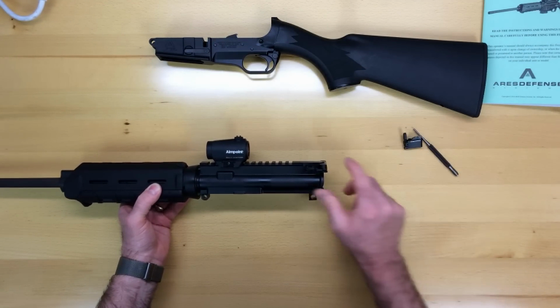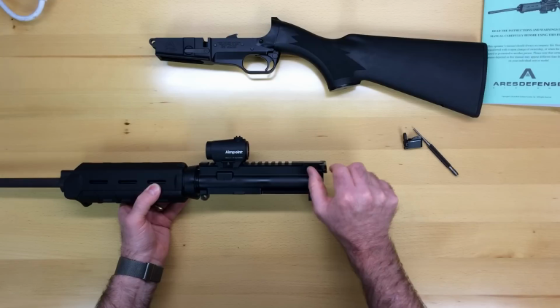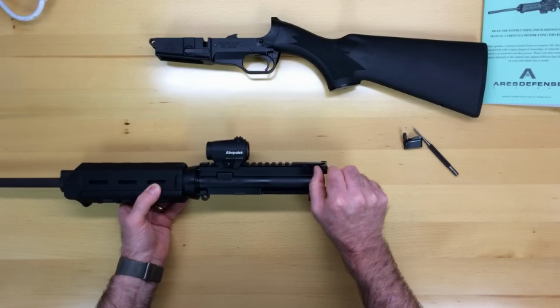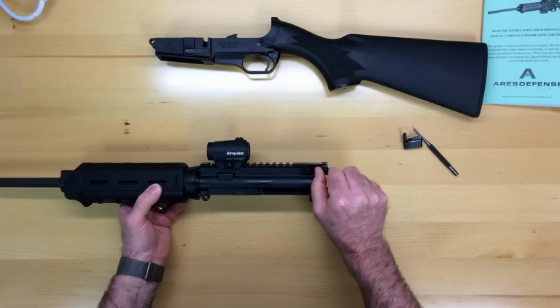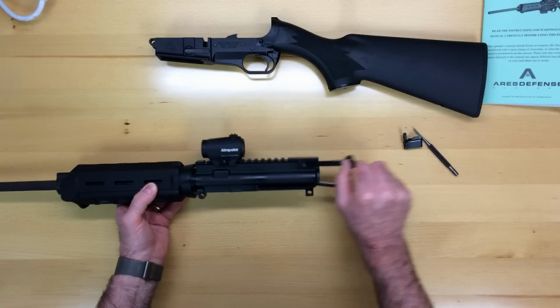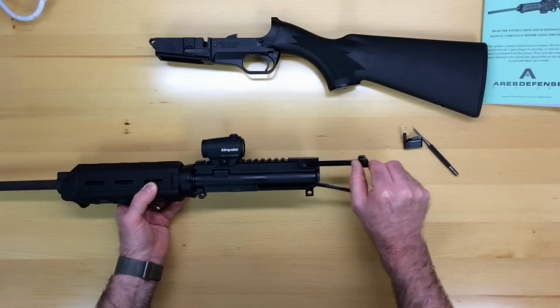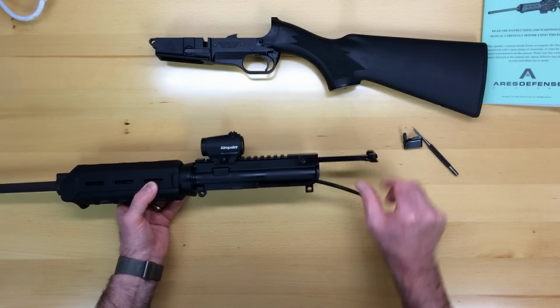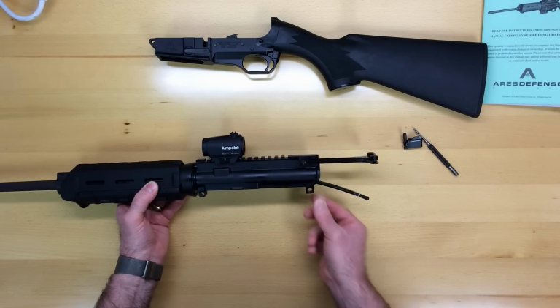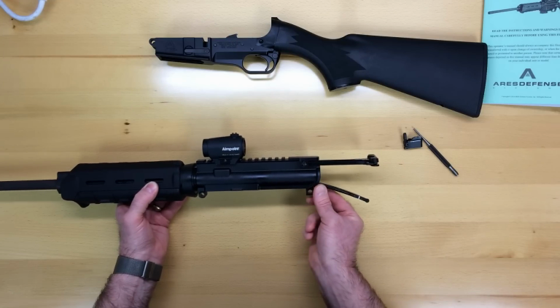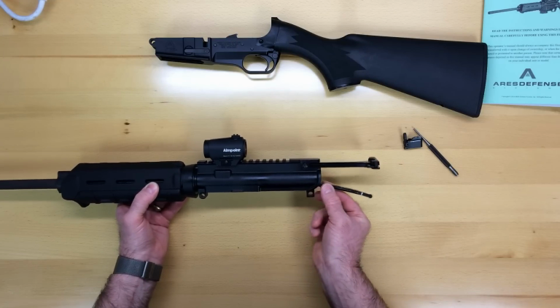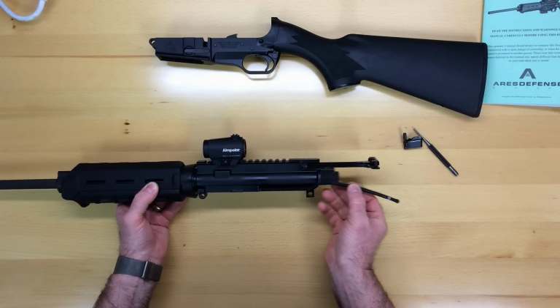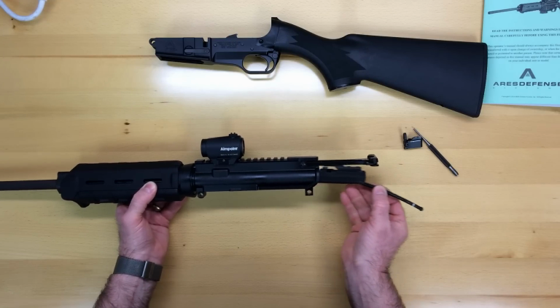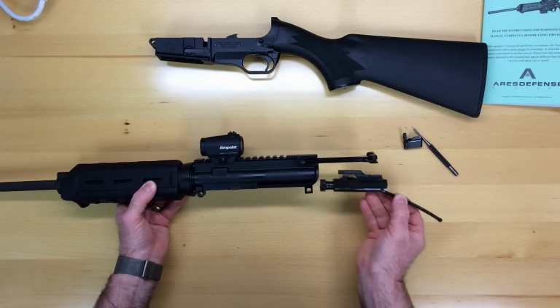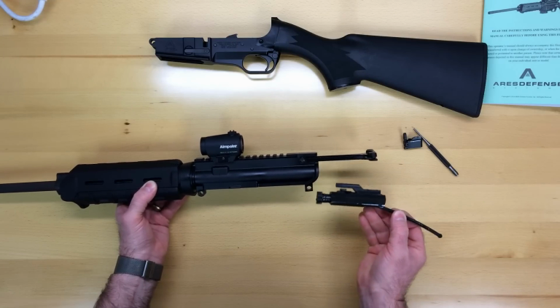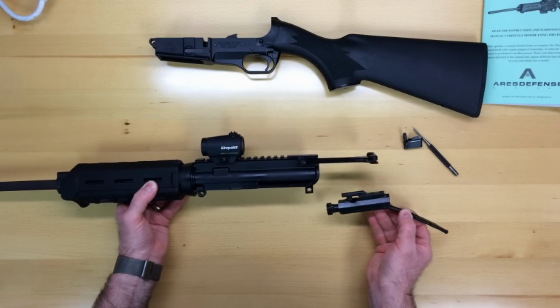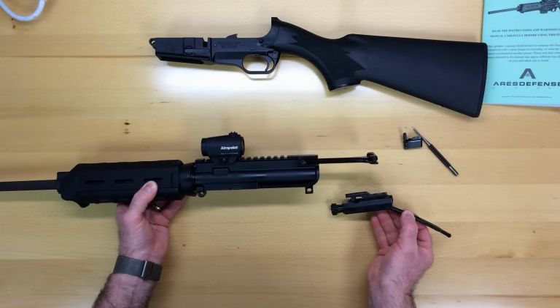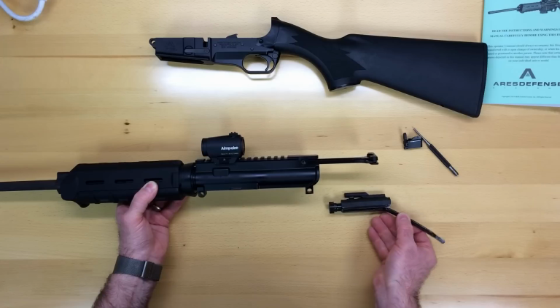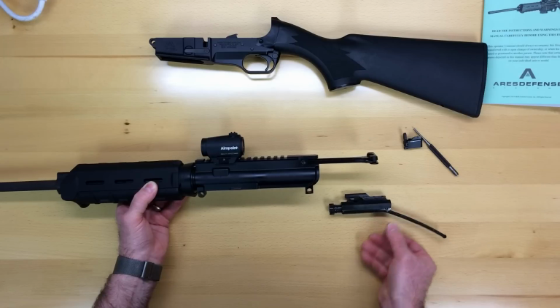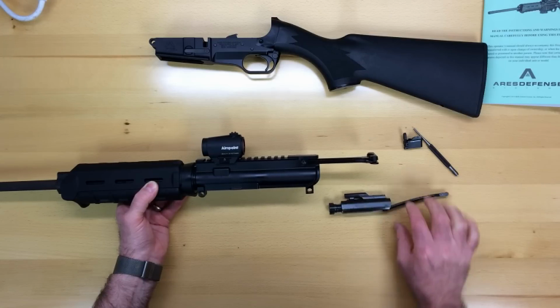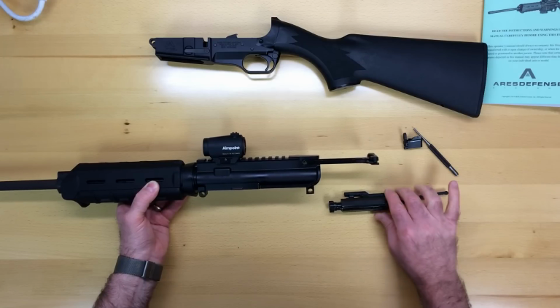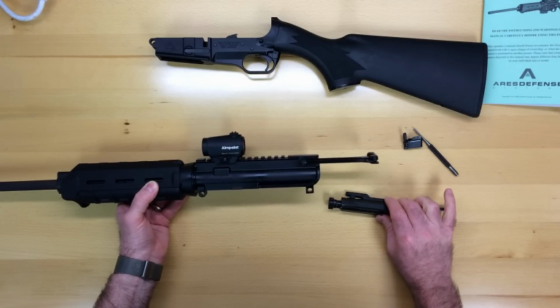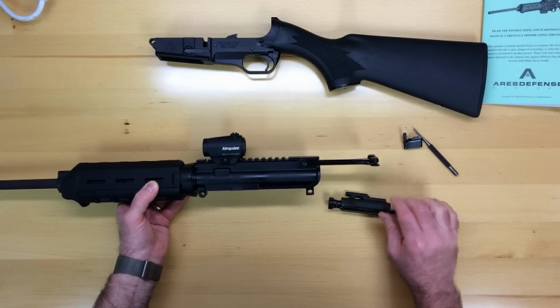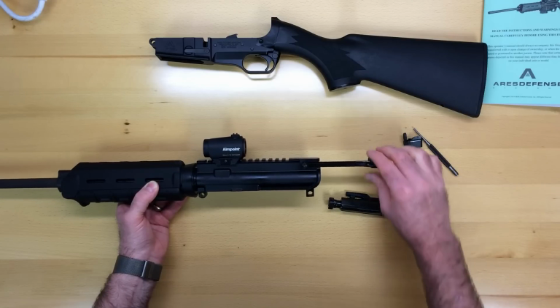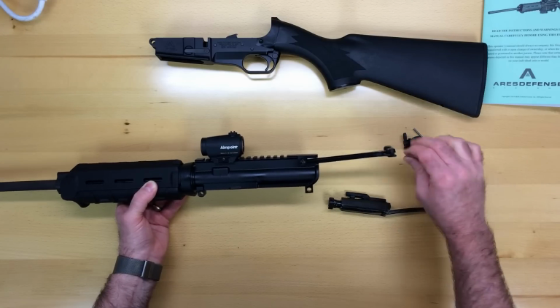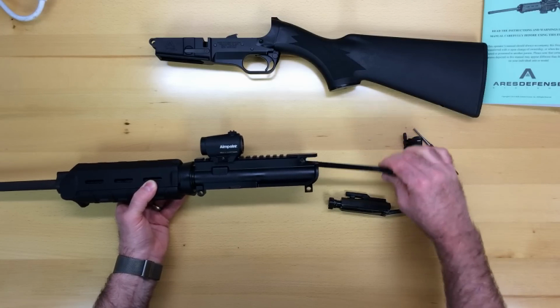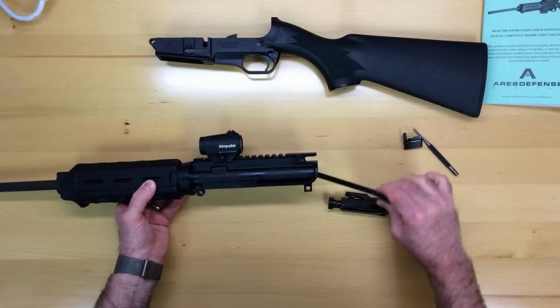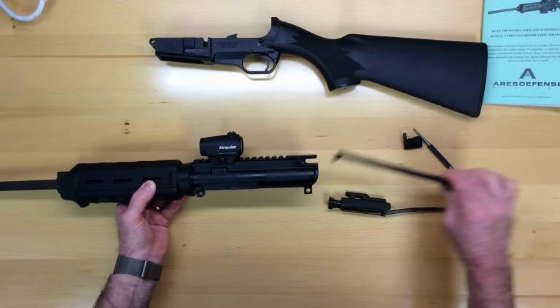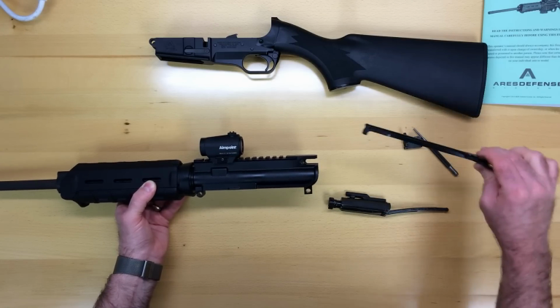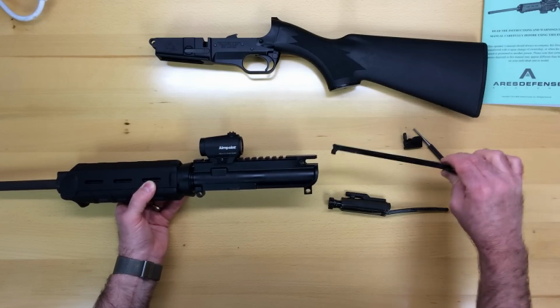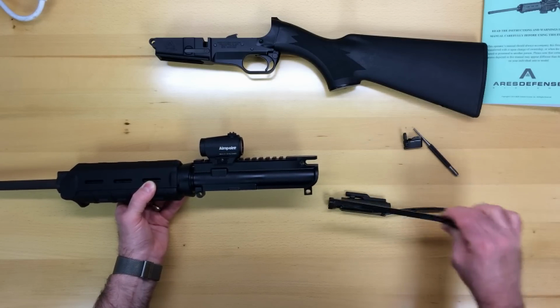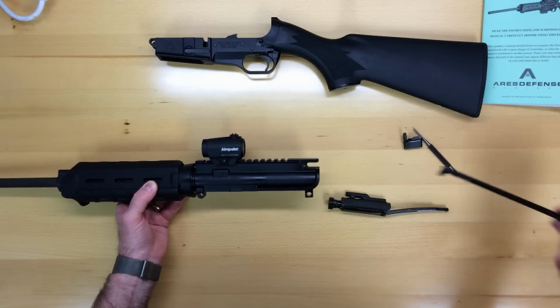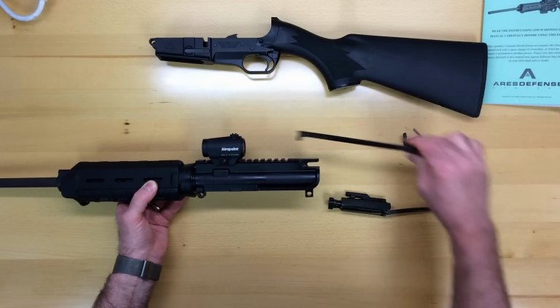The next step is to pull back on the charging handle. You draw the bolt carrier group out to the right and the charging handle down and out.